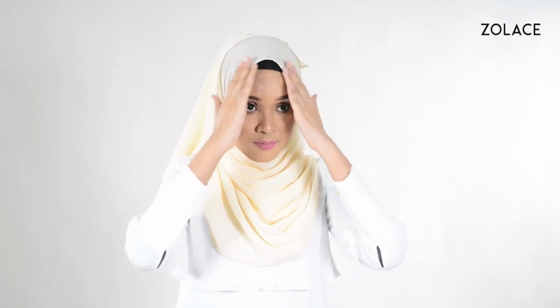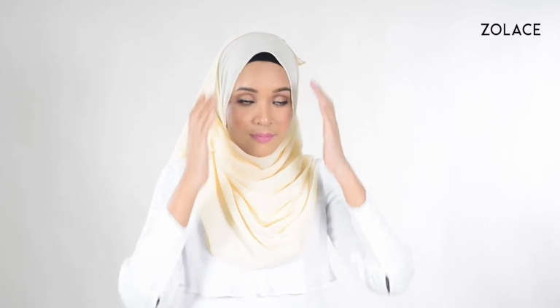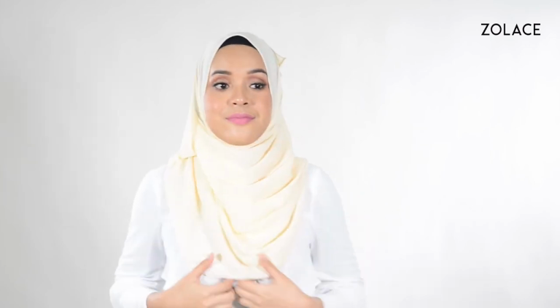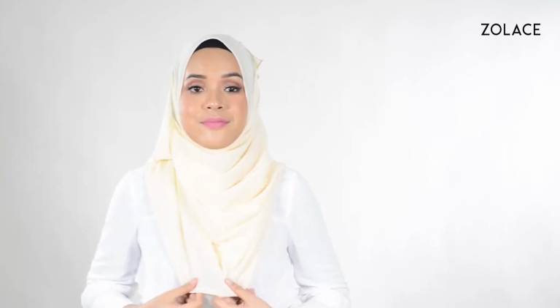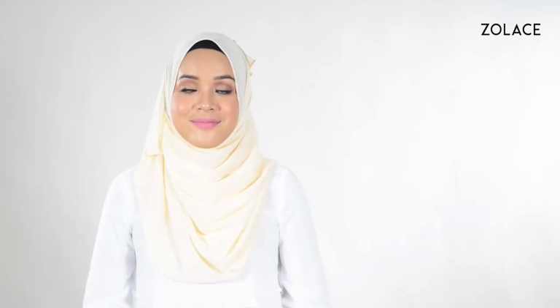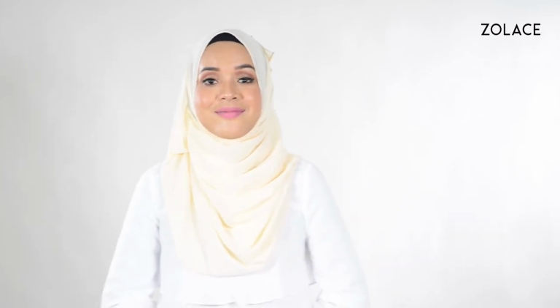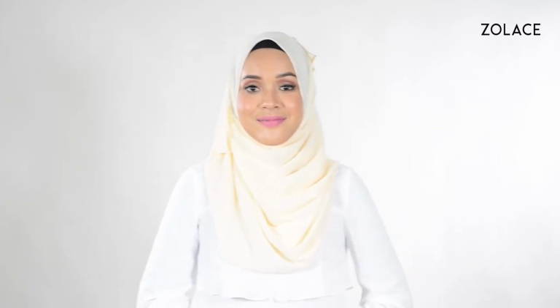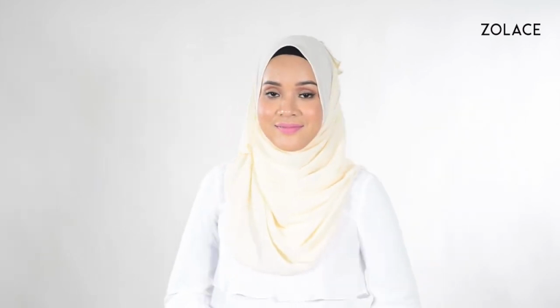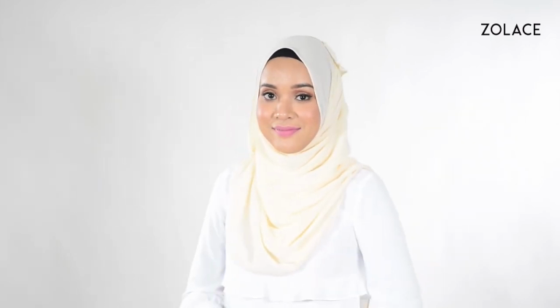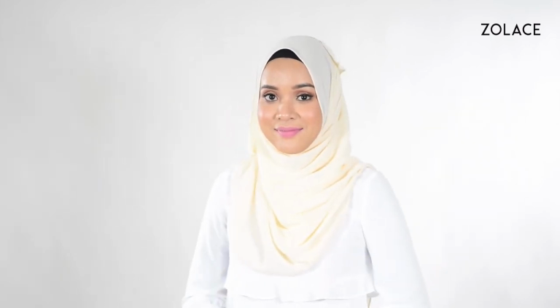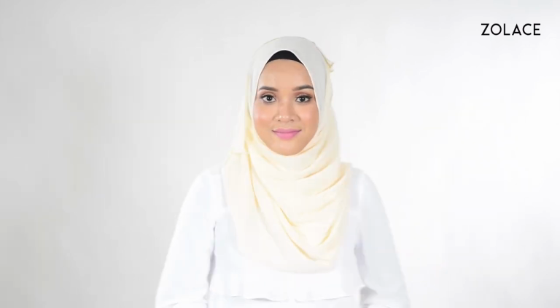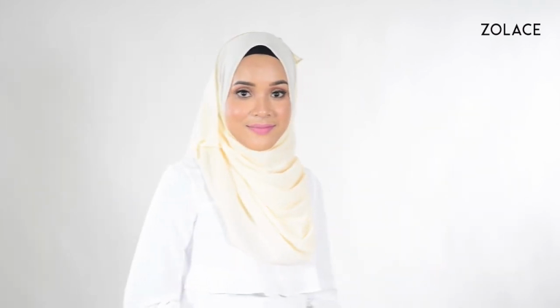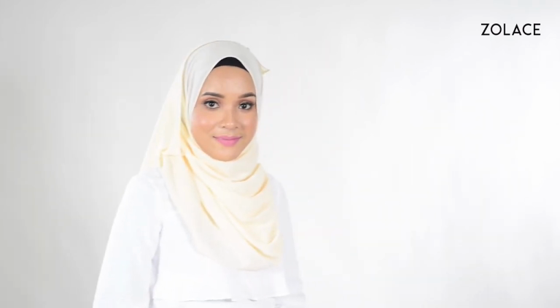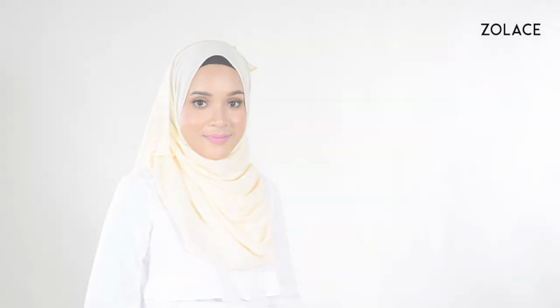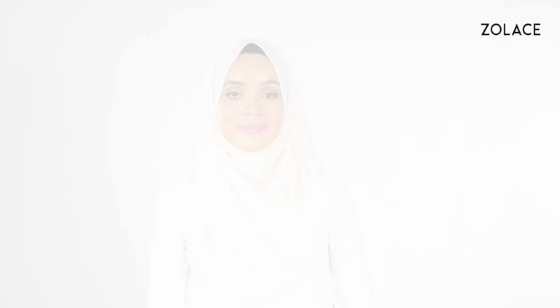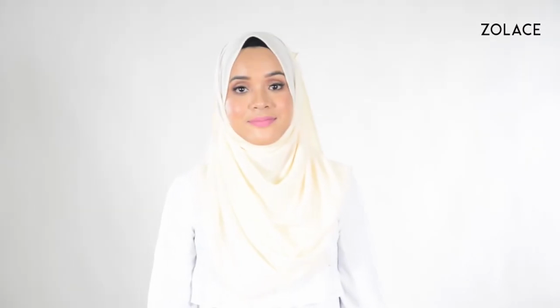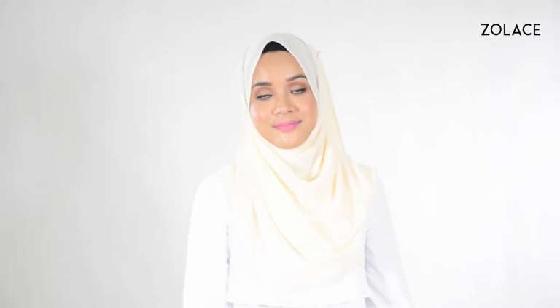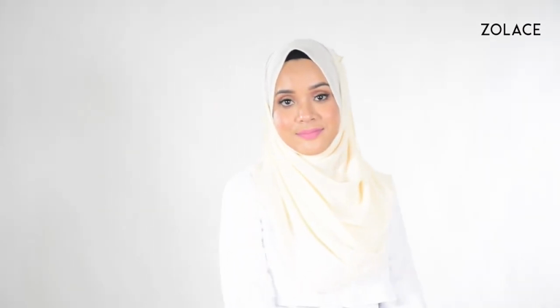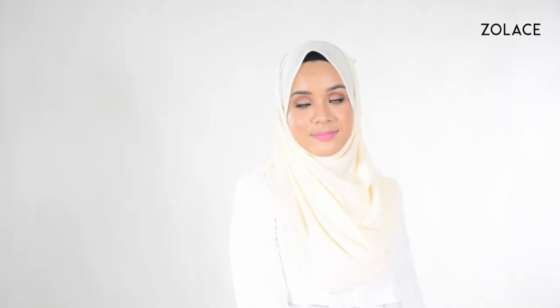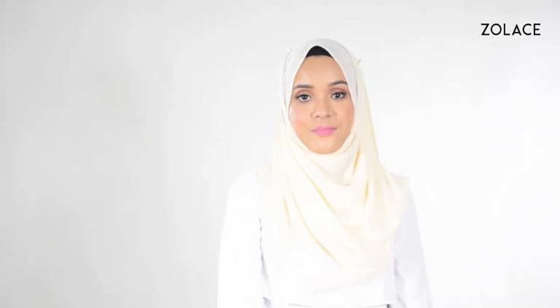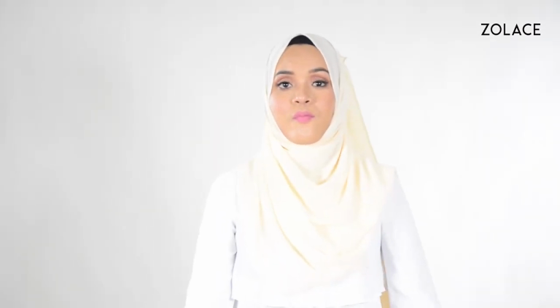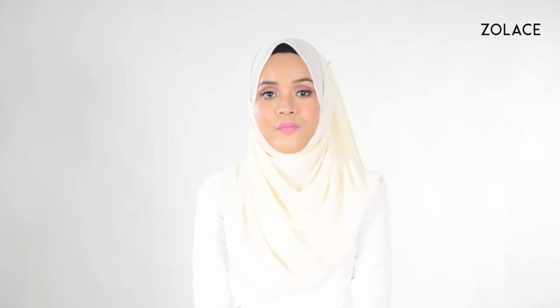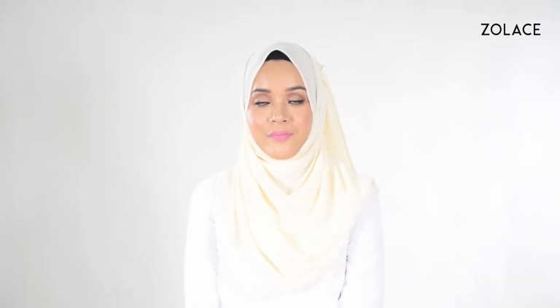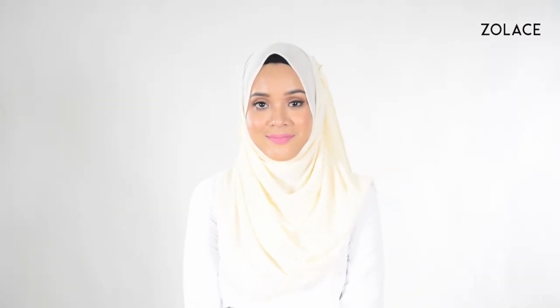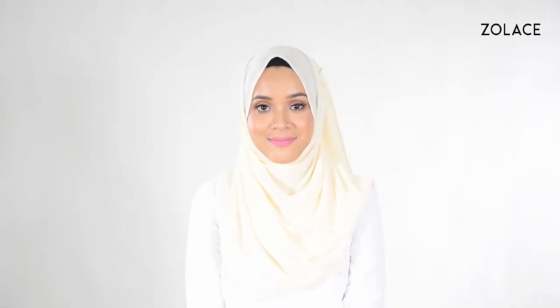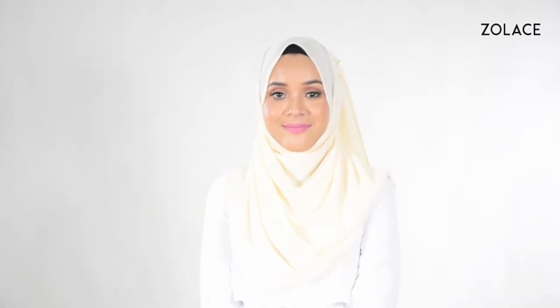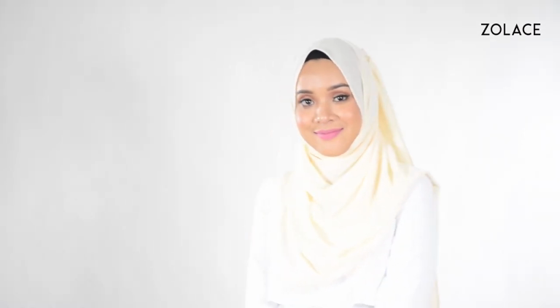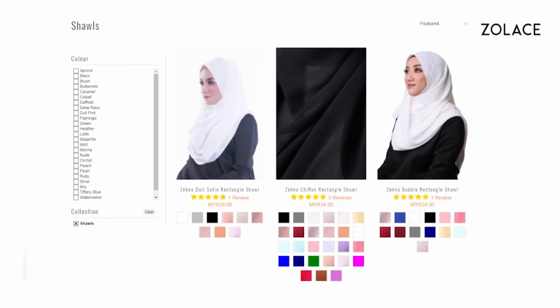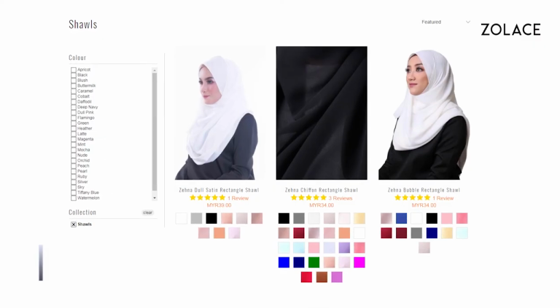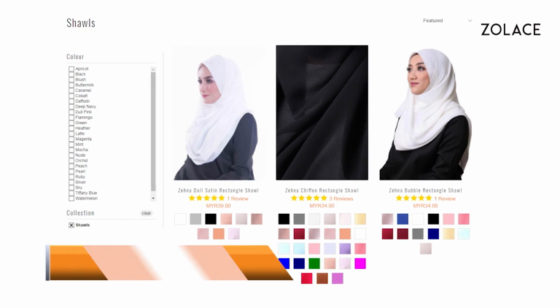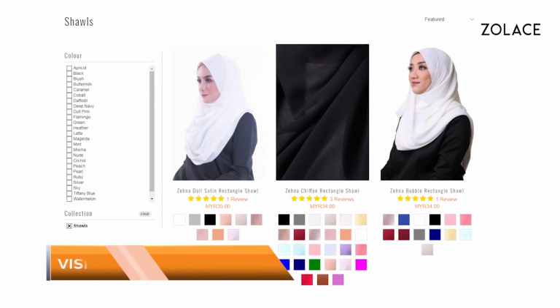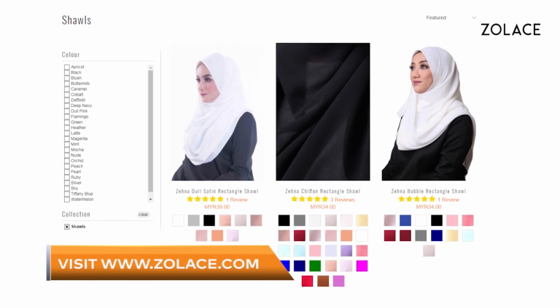And that's it! You're done! We're so excited to launch the Zura Half Moon shawl. Be one of the first customers to grab it right now on Zolis.com.